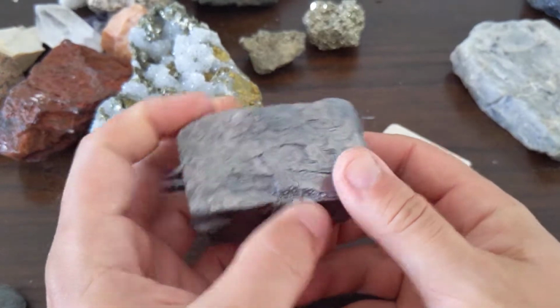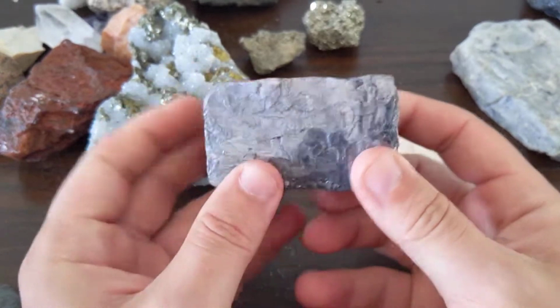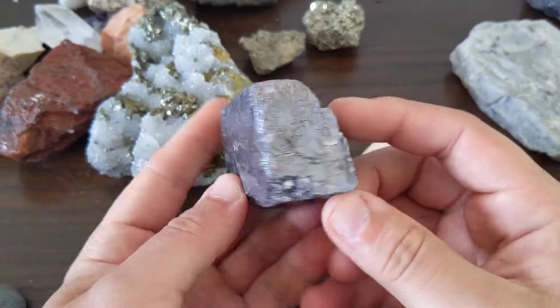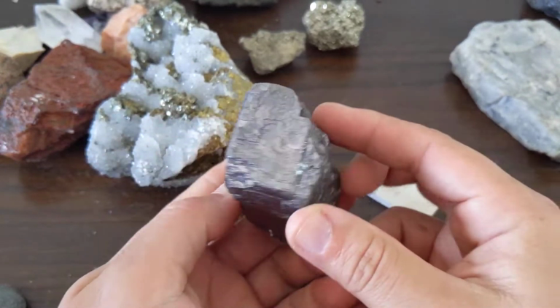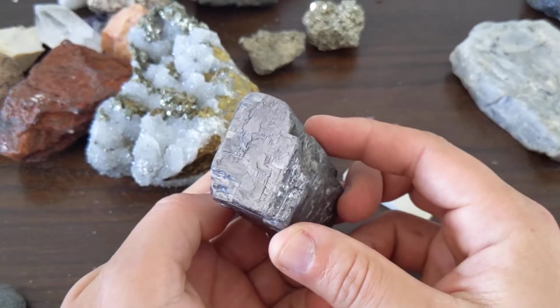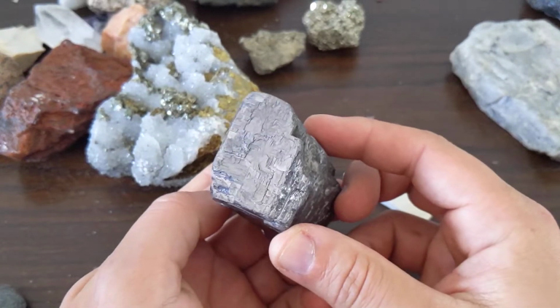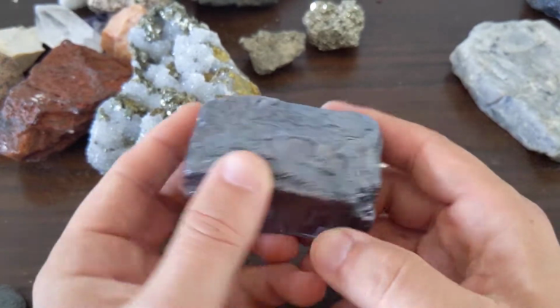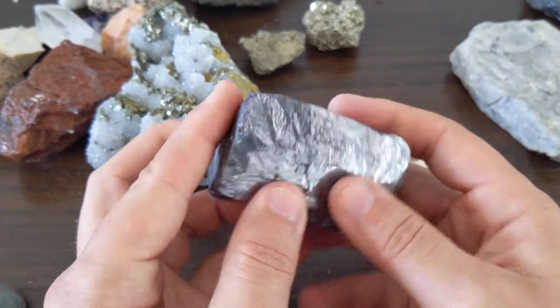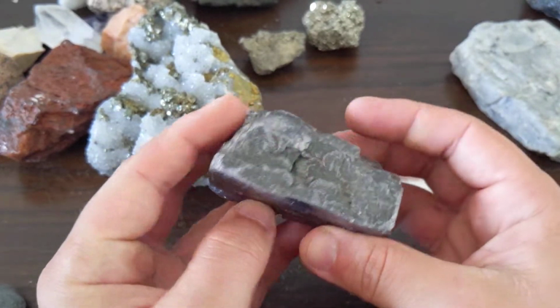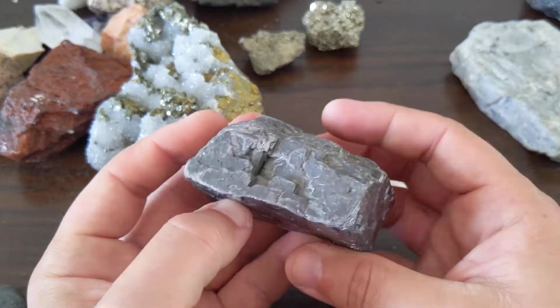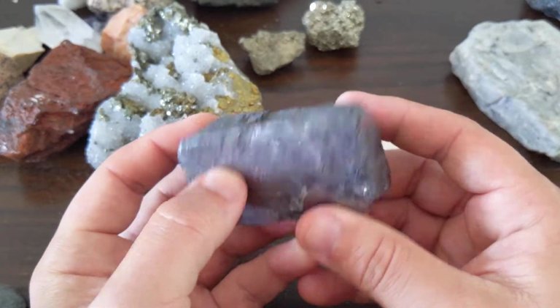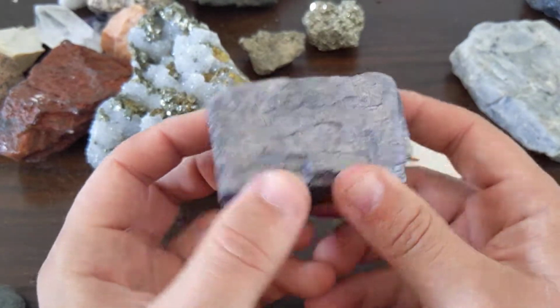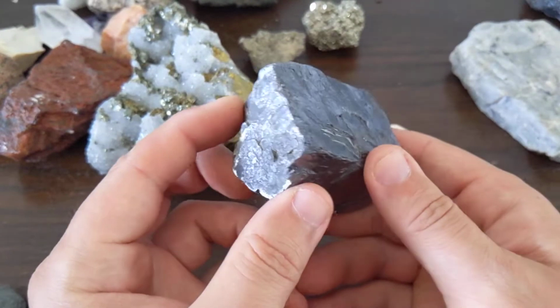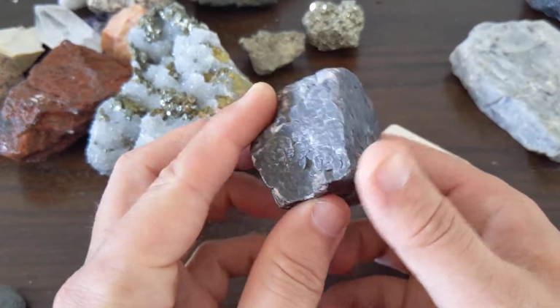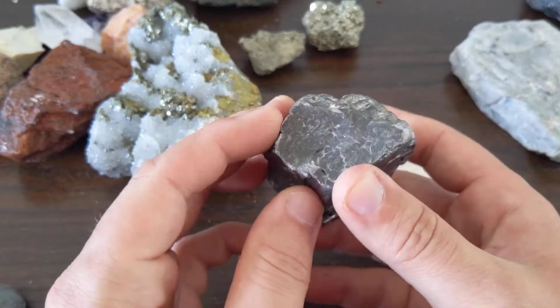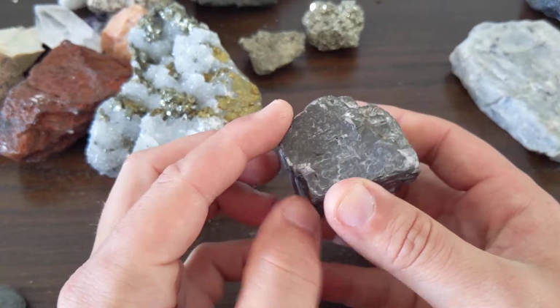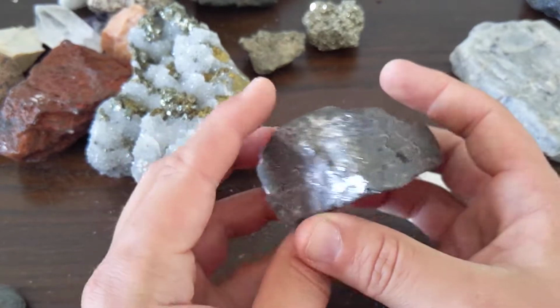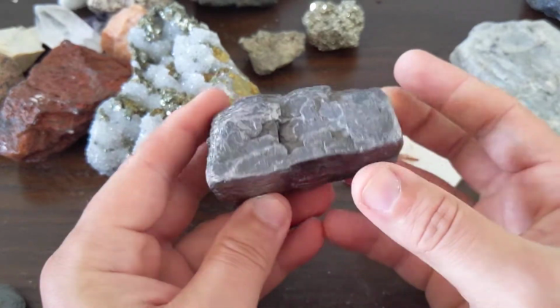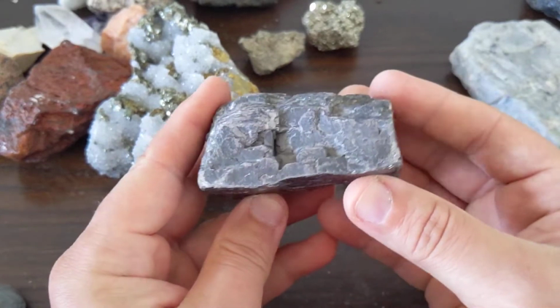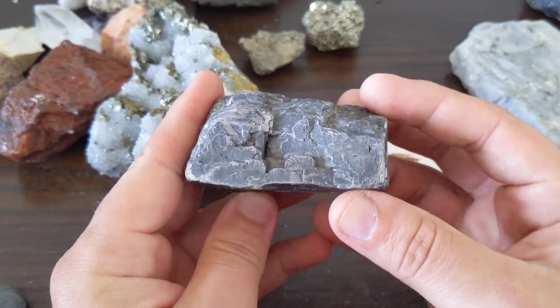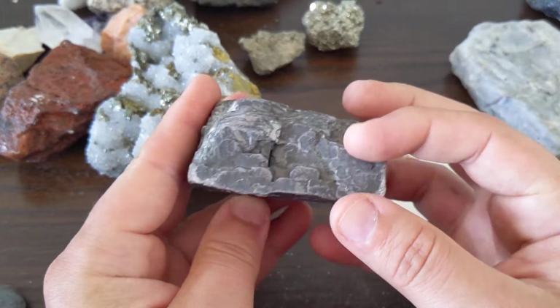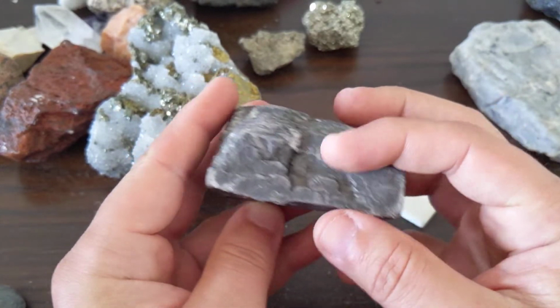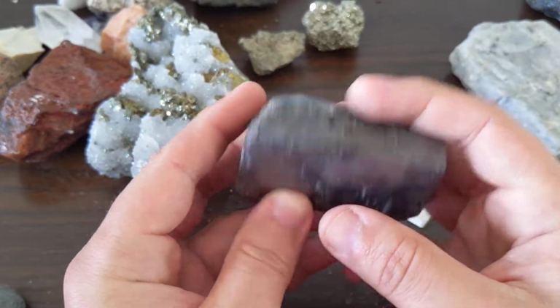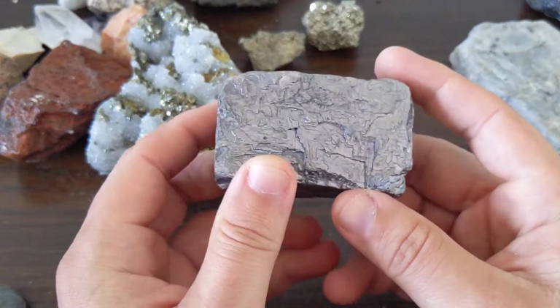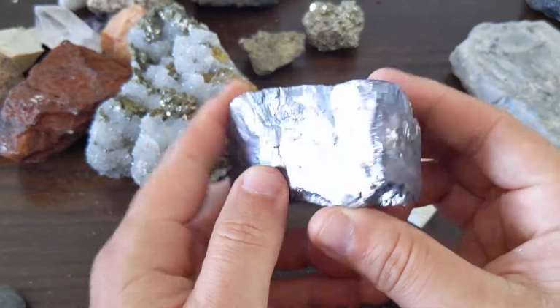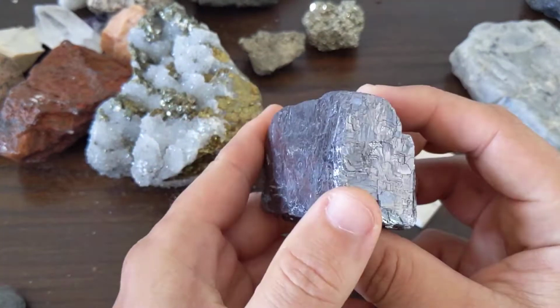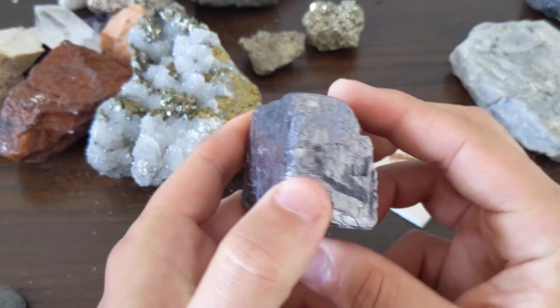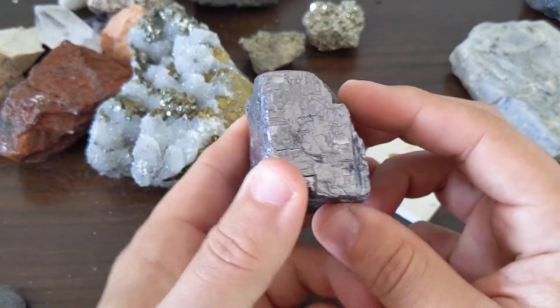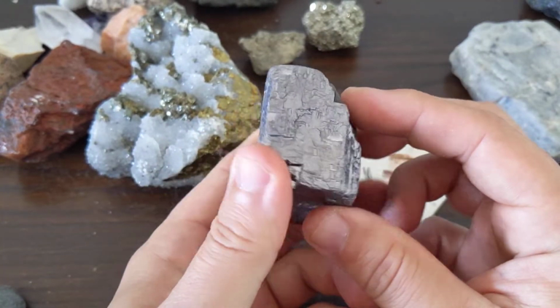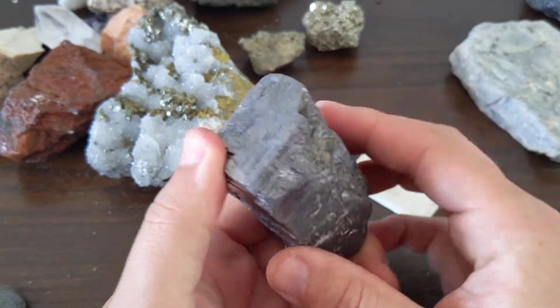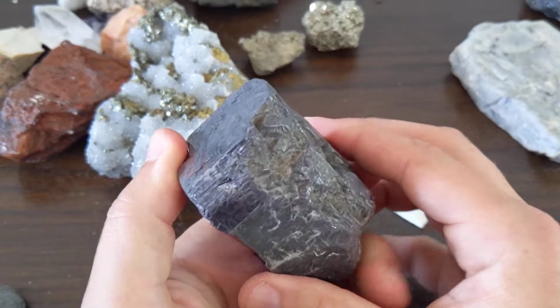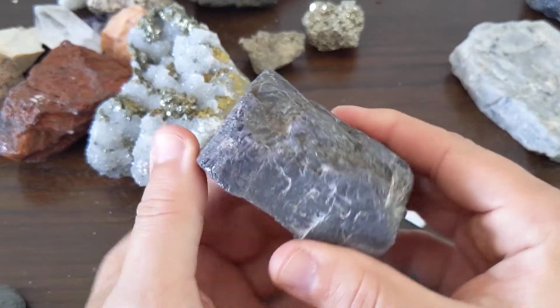This is Galena. Galena's obvious. It's super heavy. It's a lead sulfide. It has this cubic cleavage to it.